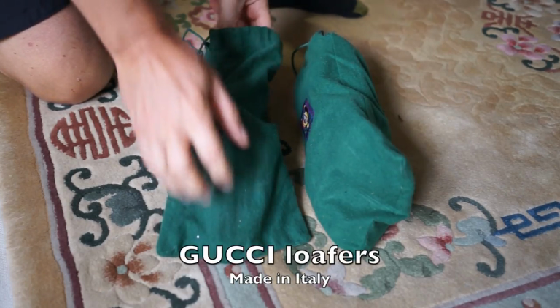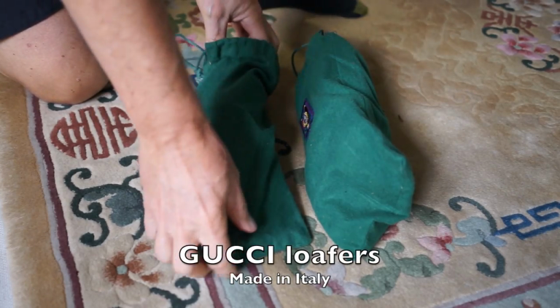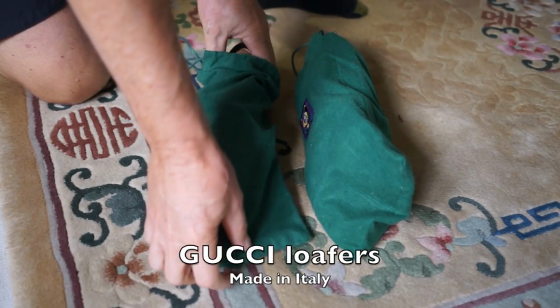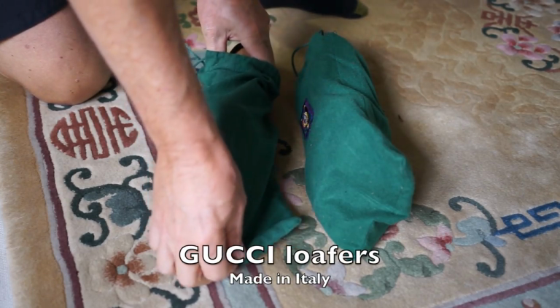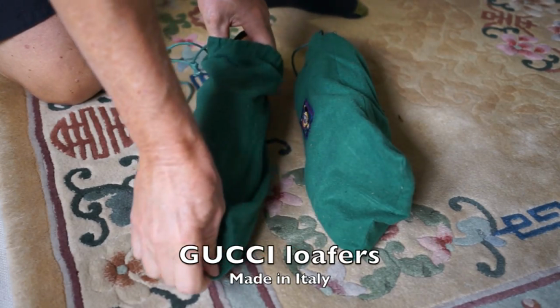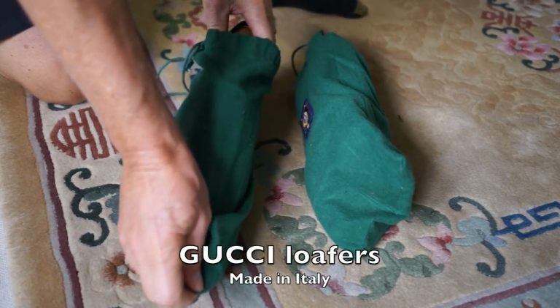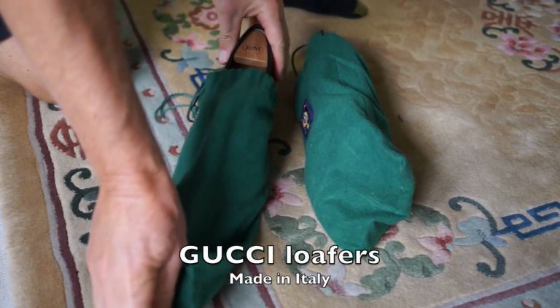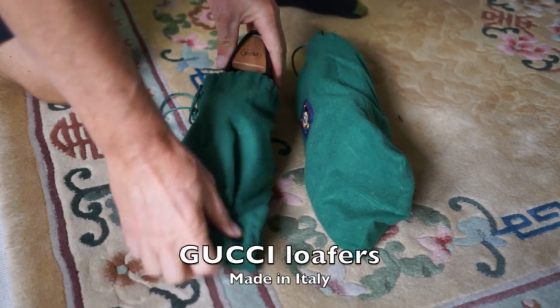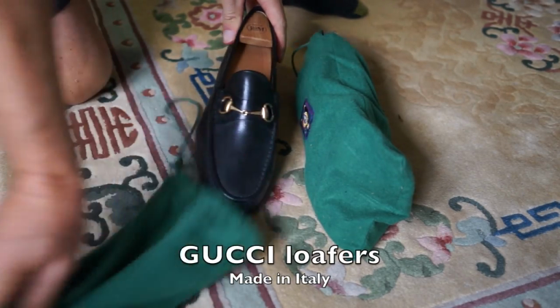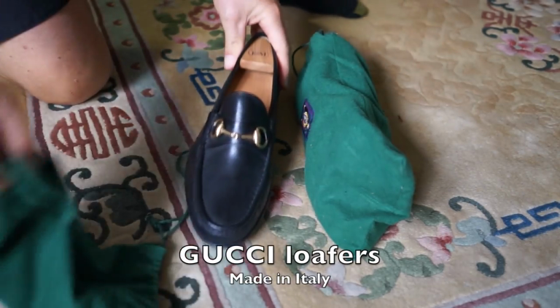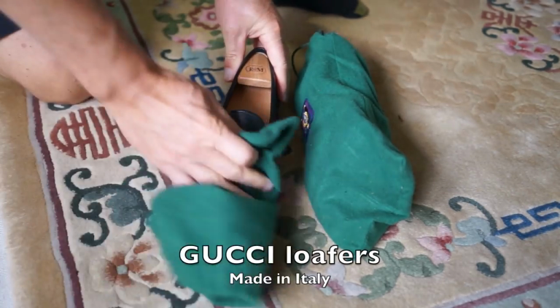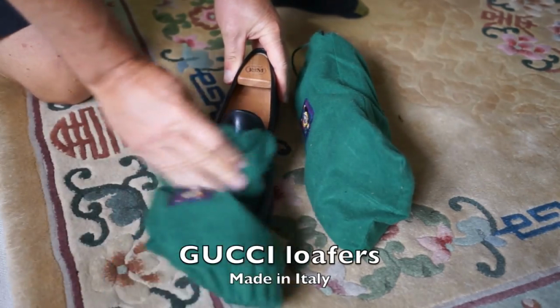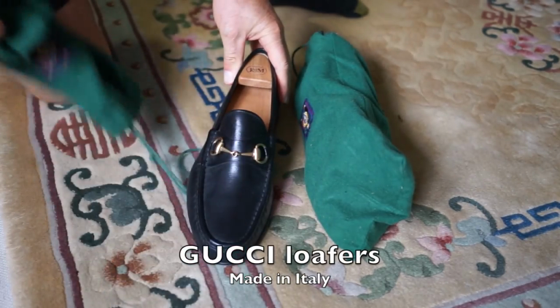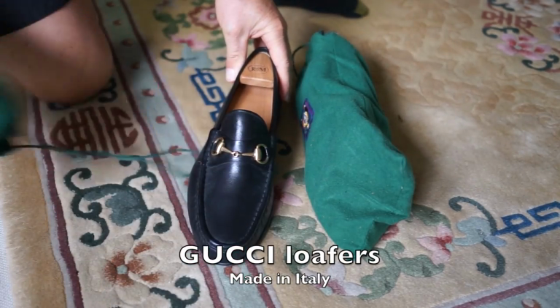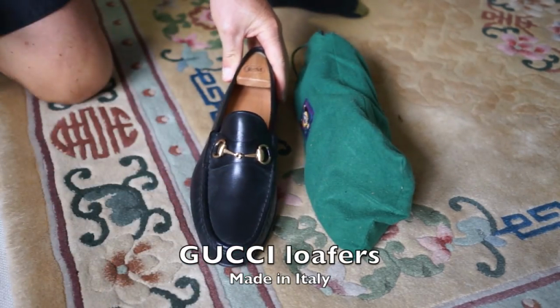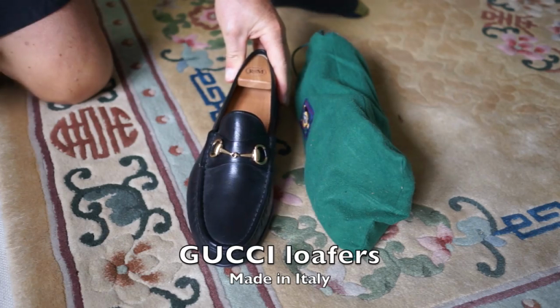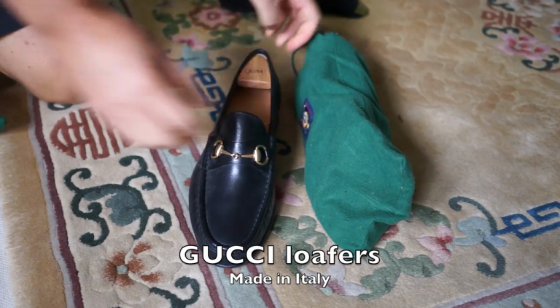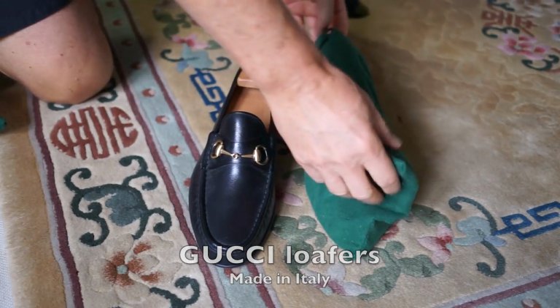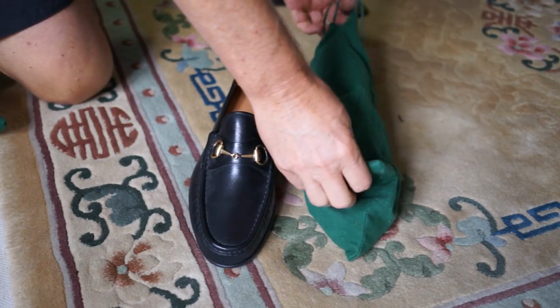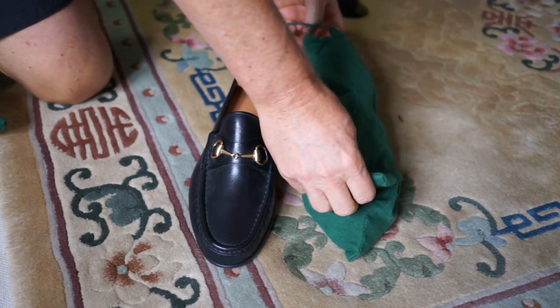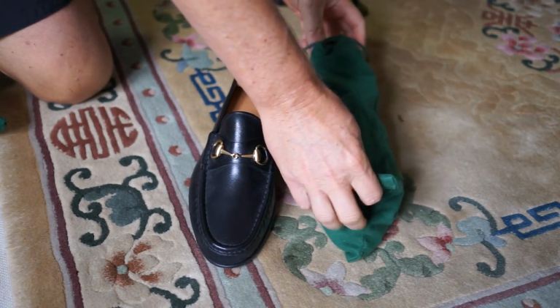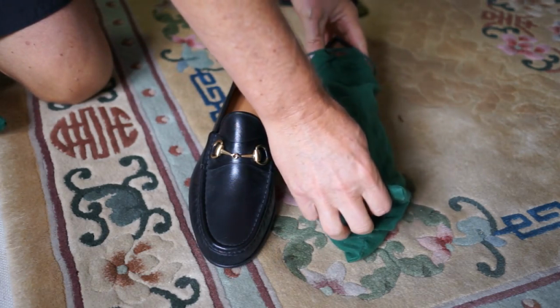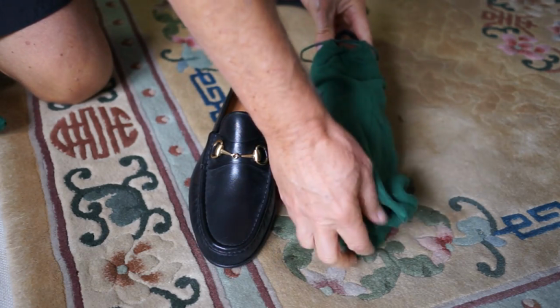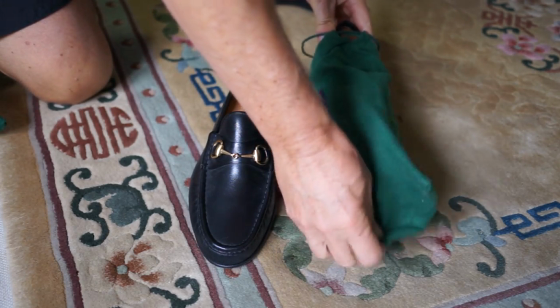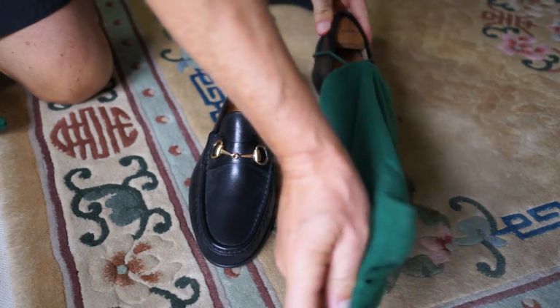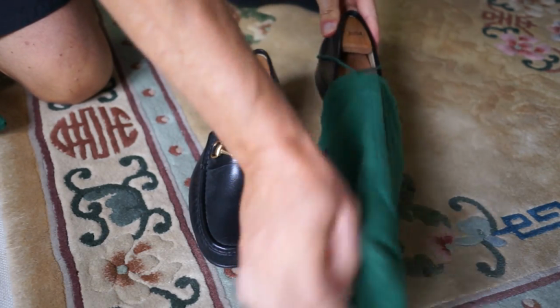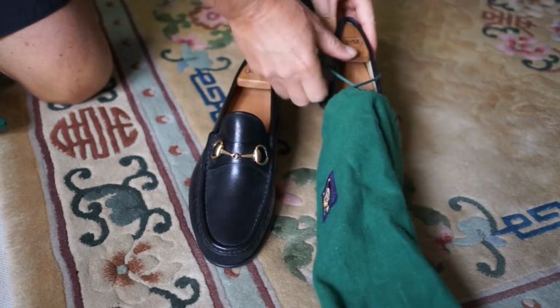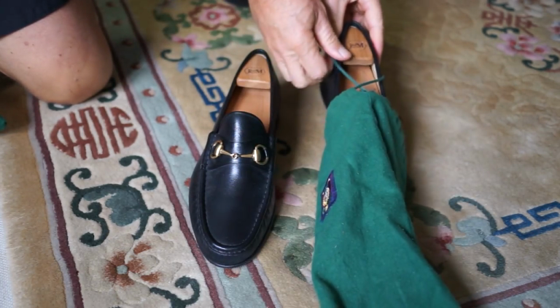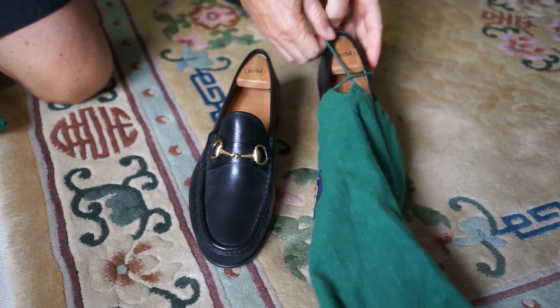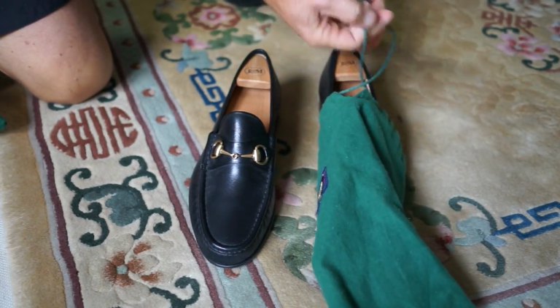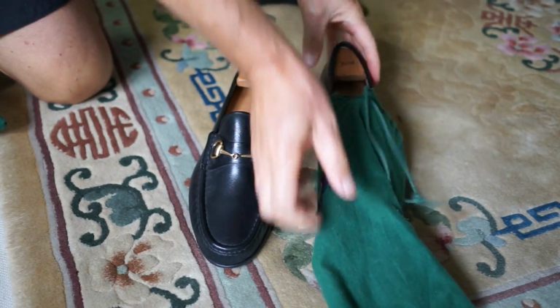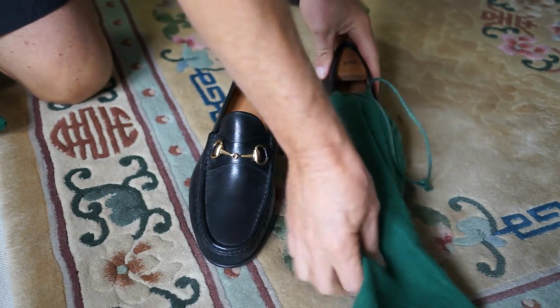Here we're going to take a look at some vintage Gucci loafers. These date from the late 70s, early 80s, somewhere thereabouts.